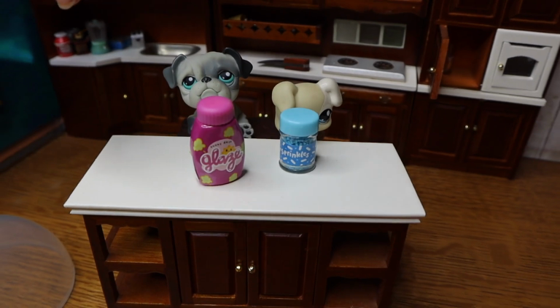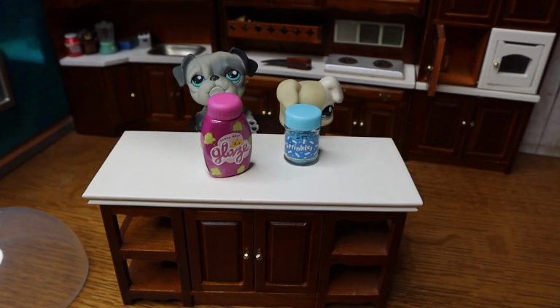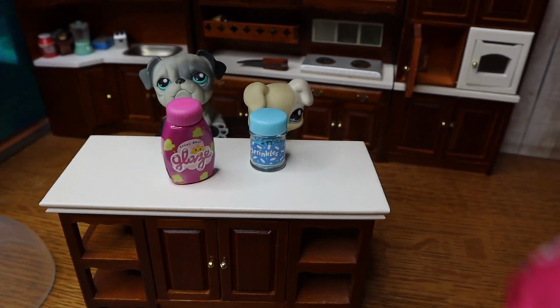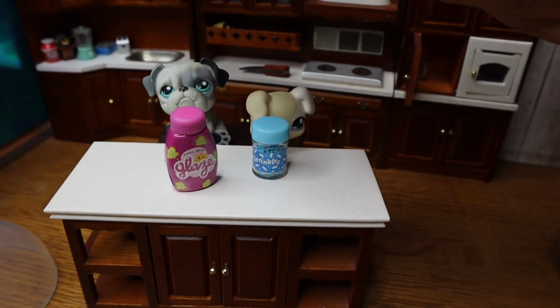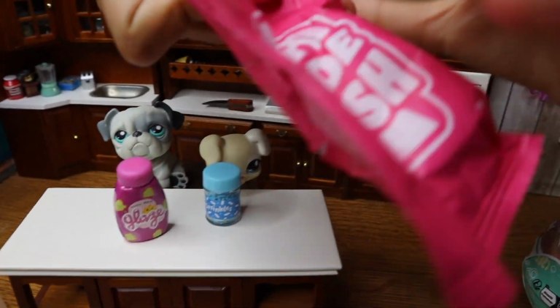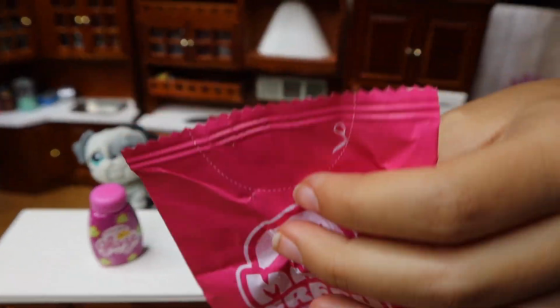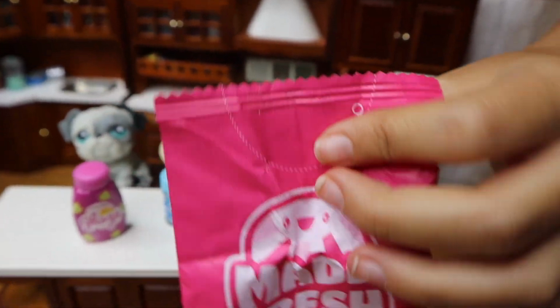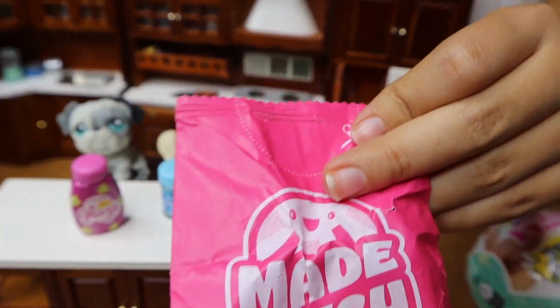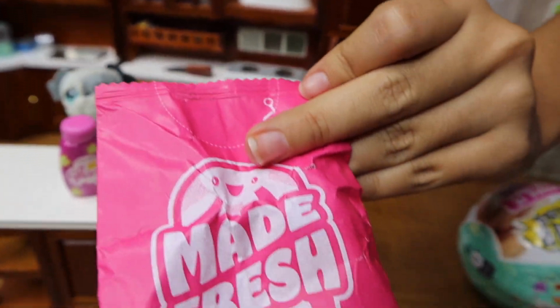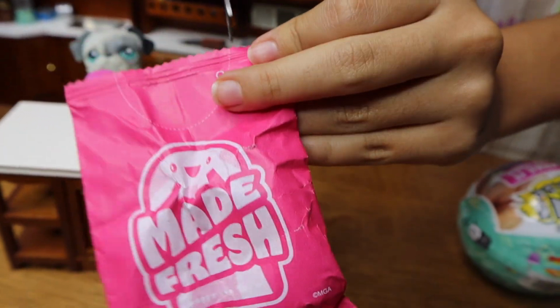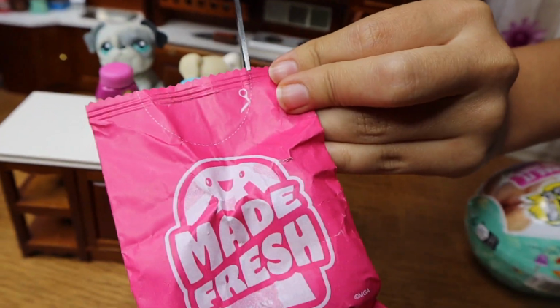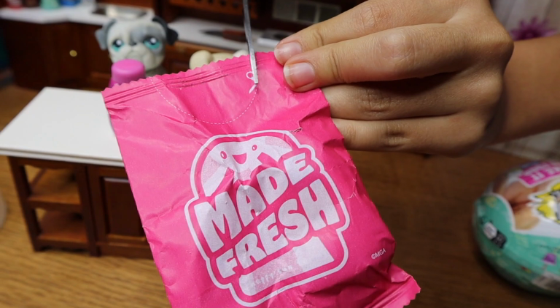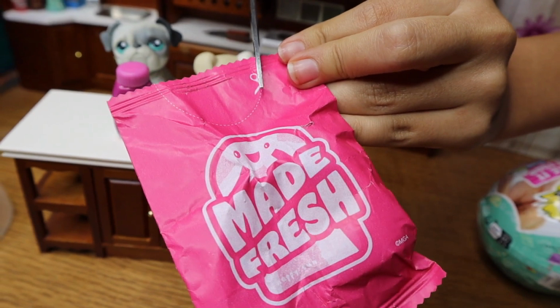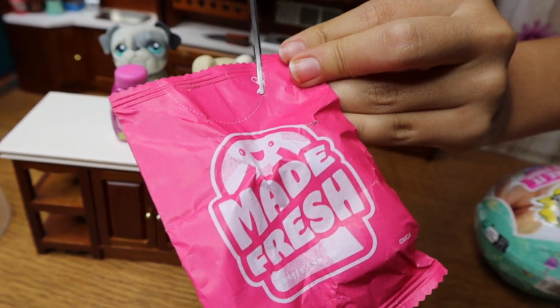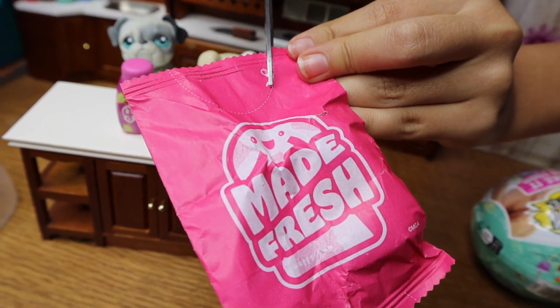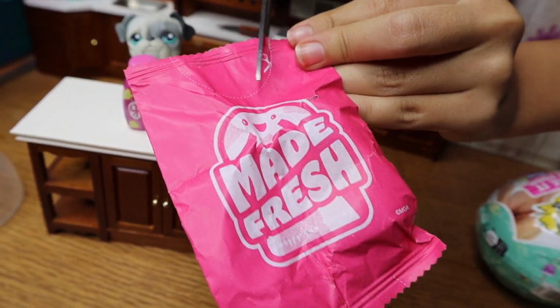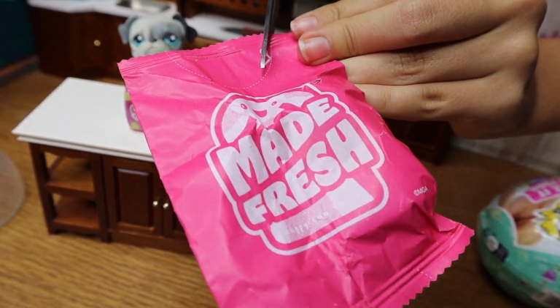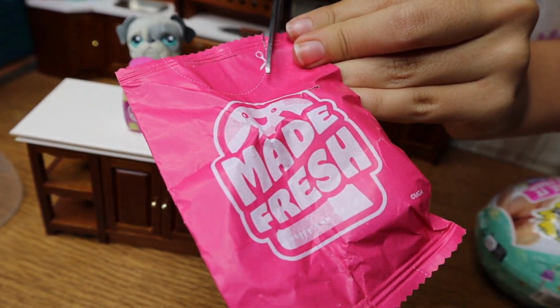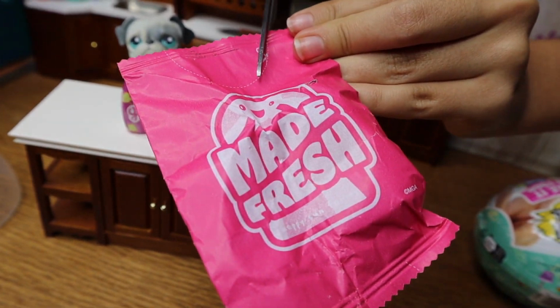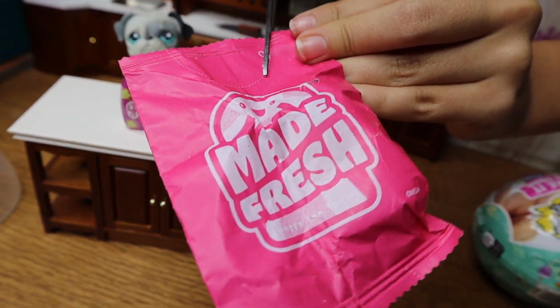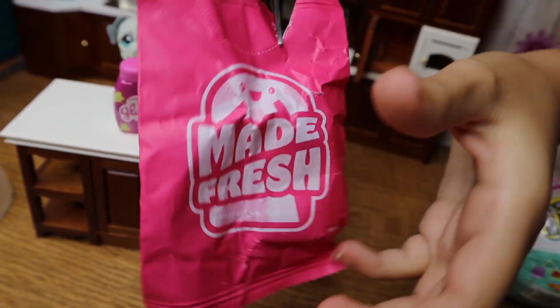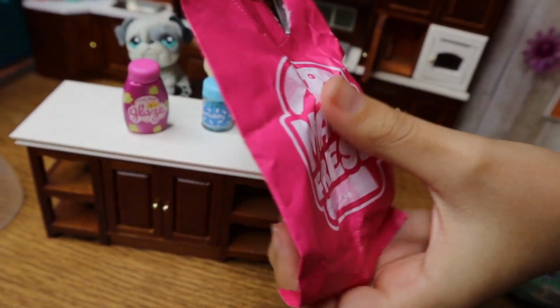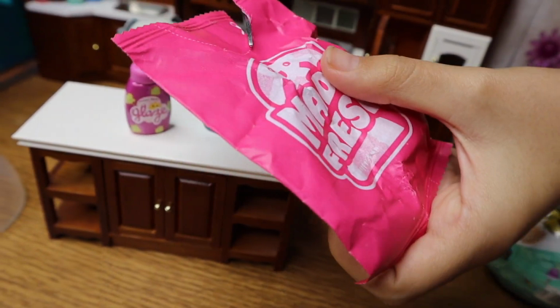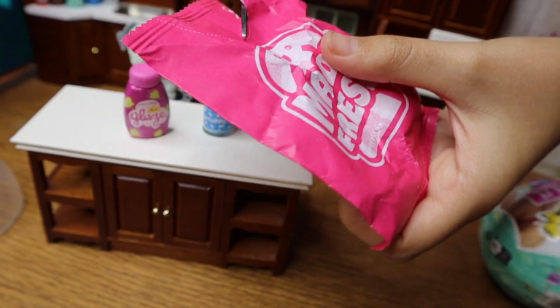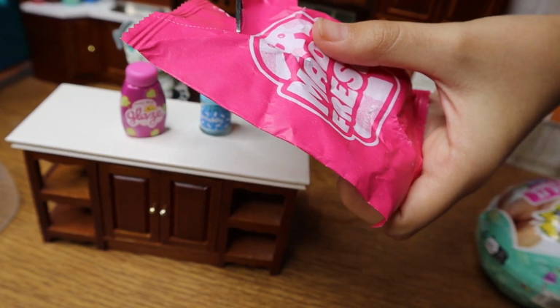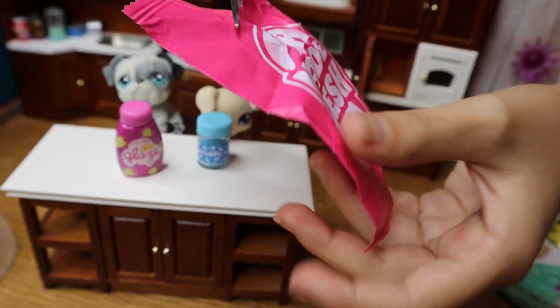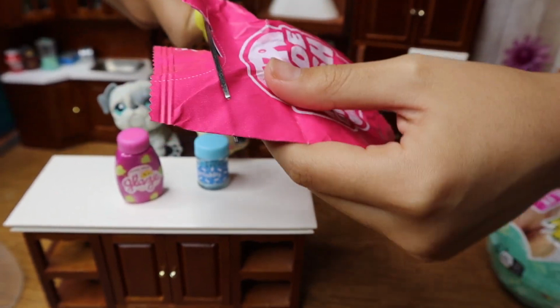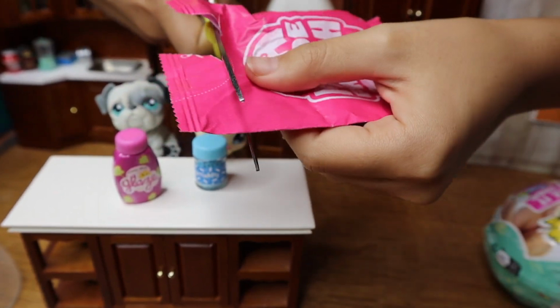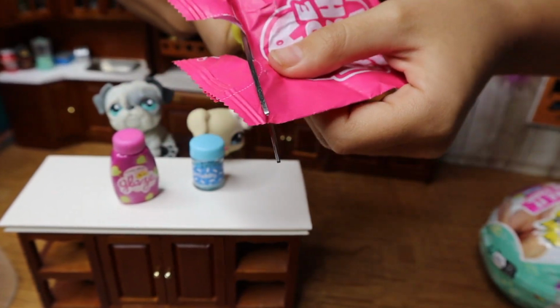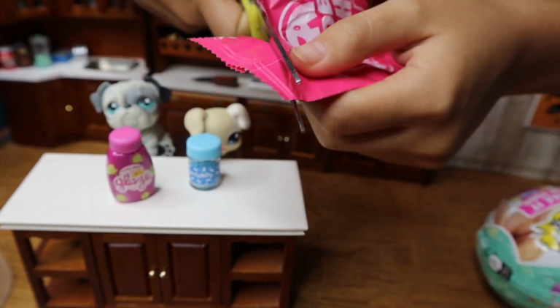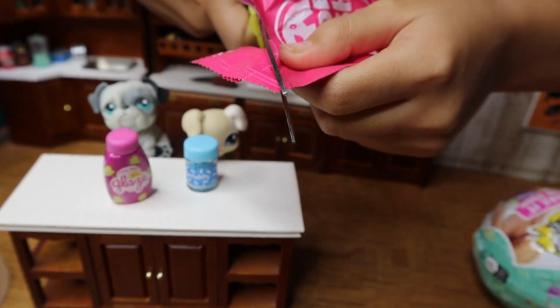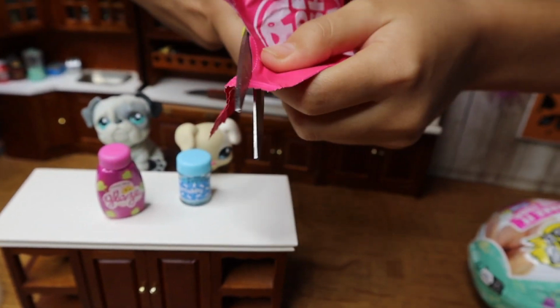Okay, time to open these. This pink one — let's open it like how it's telling us to open it. The other ones we'll just straight up rip open, because if you open it like this you can make a bag out of it.